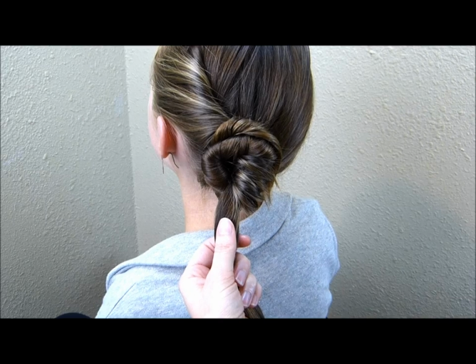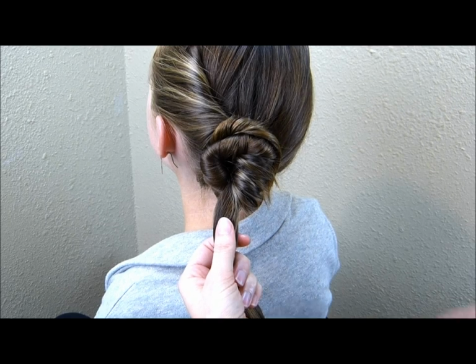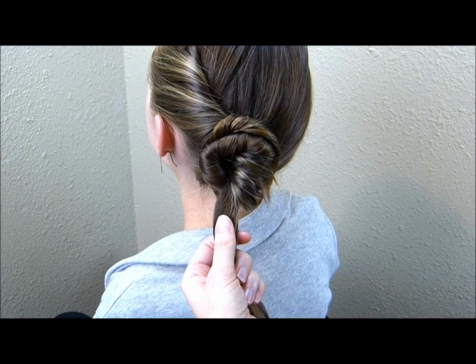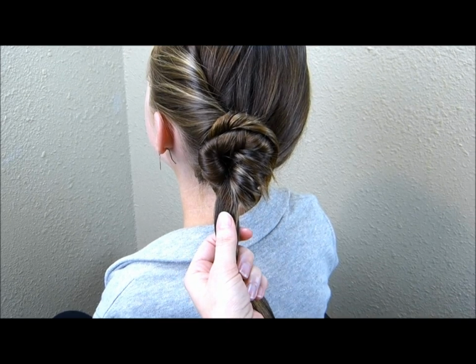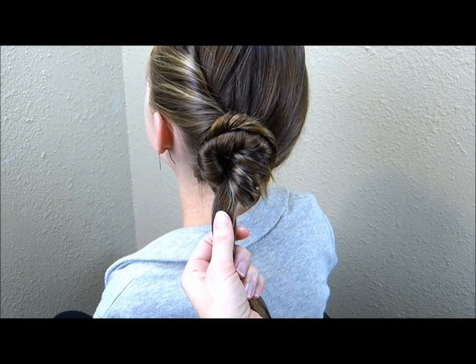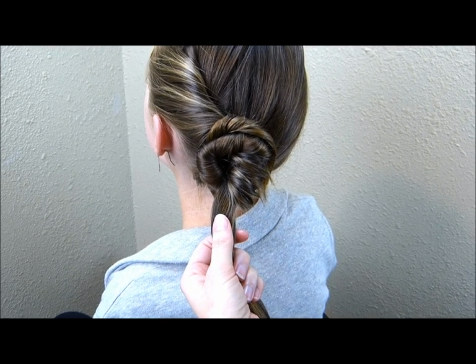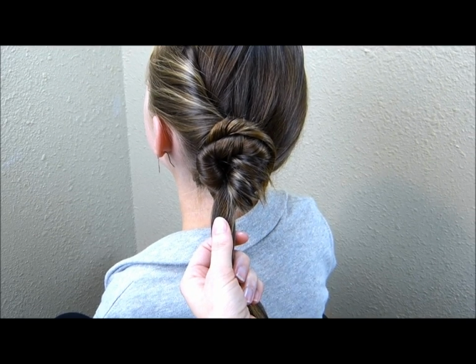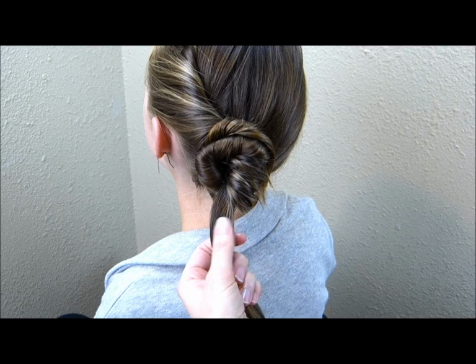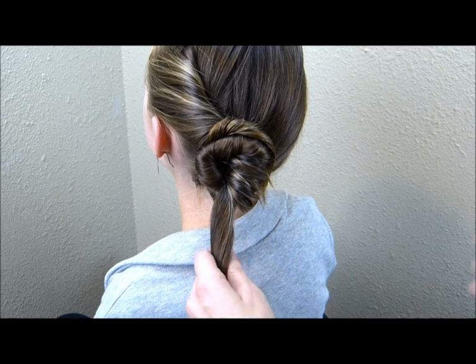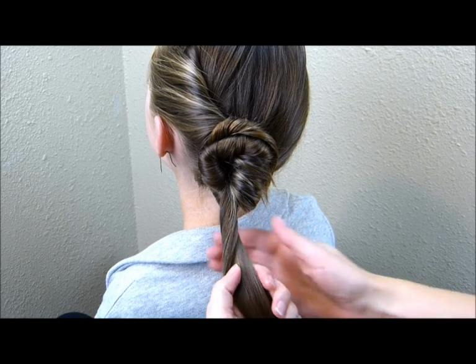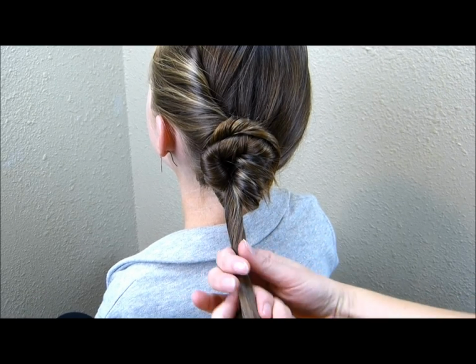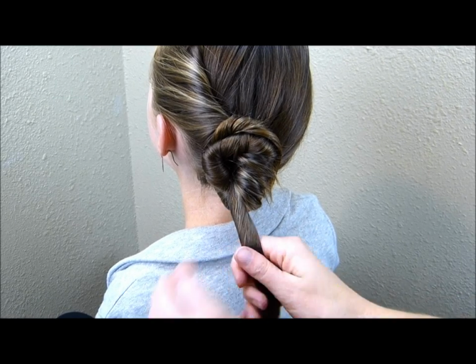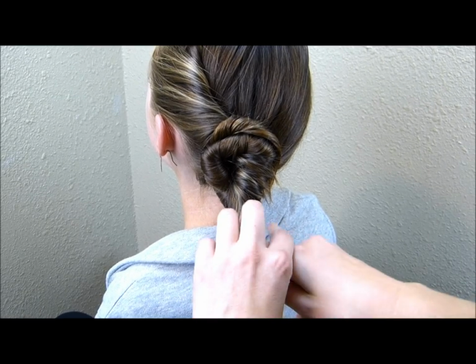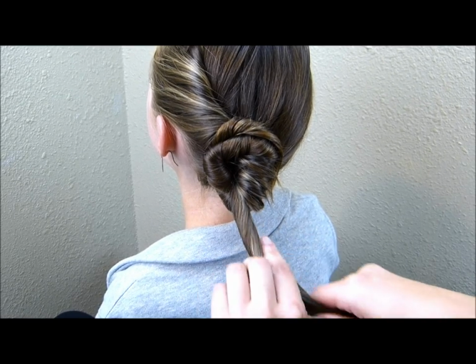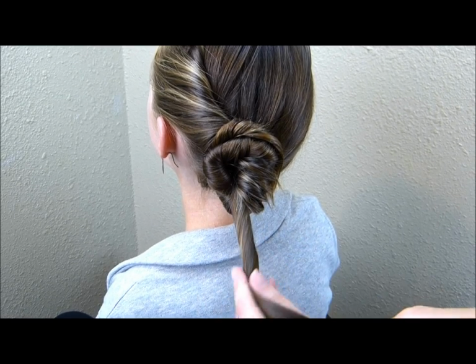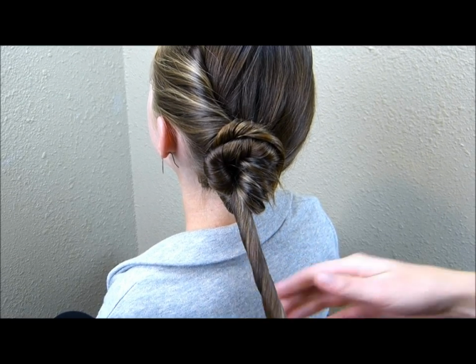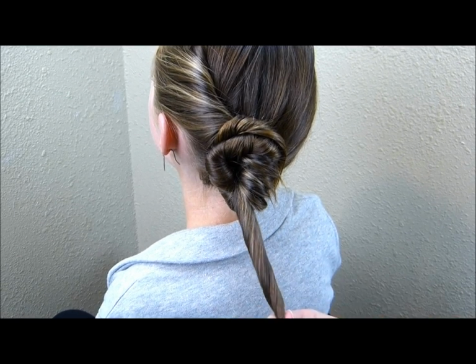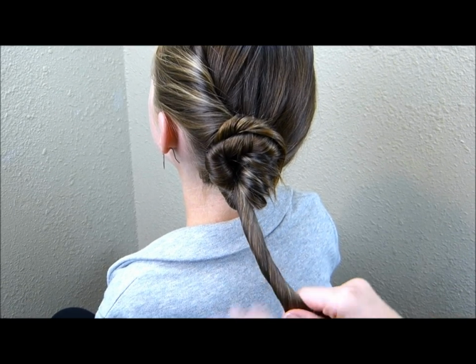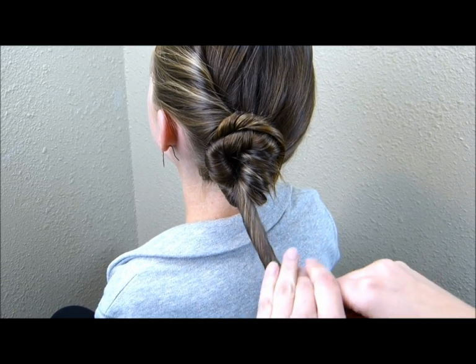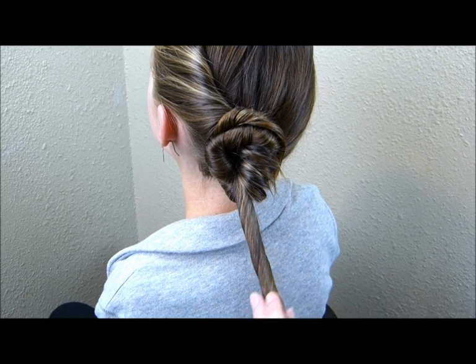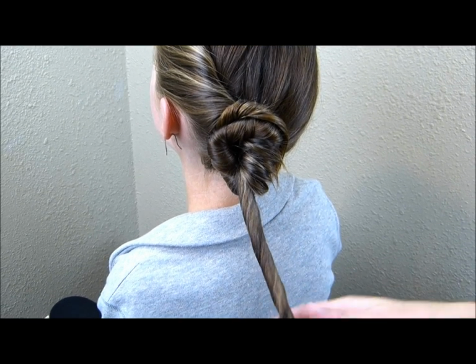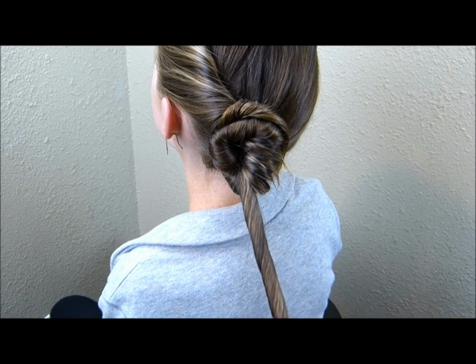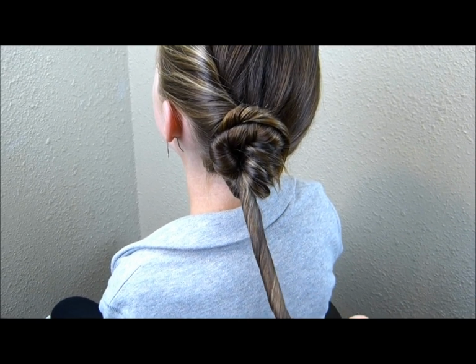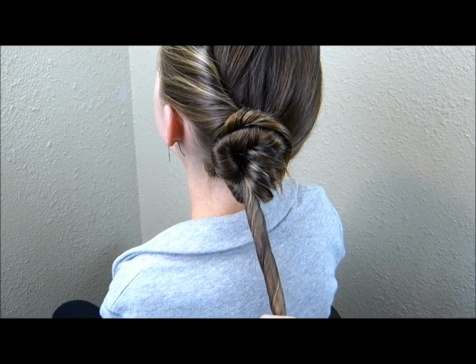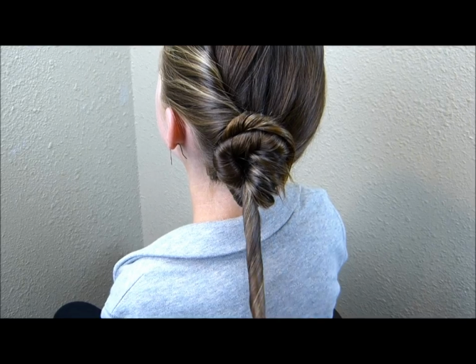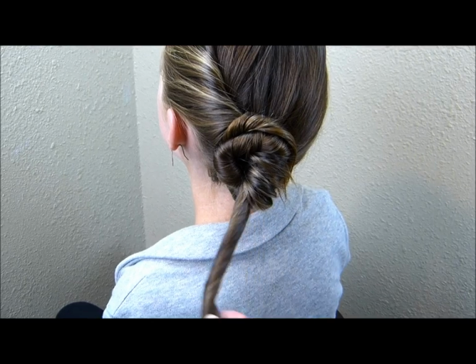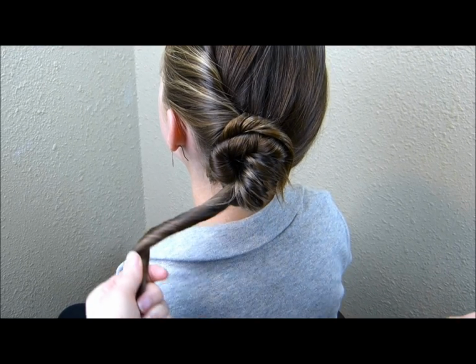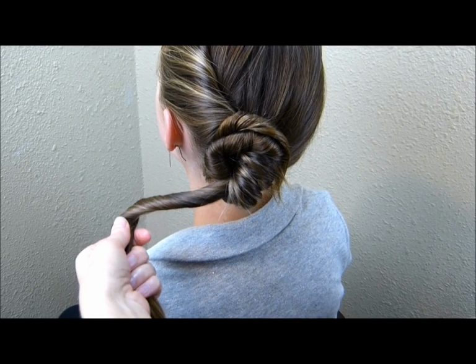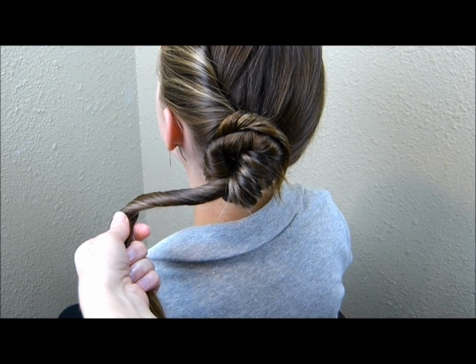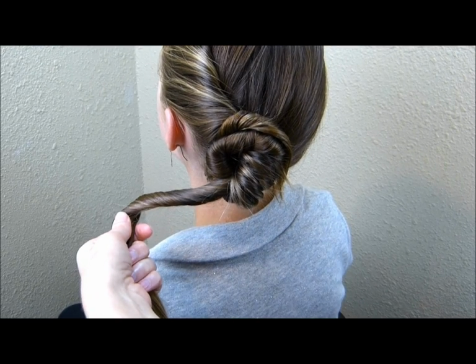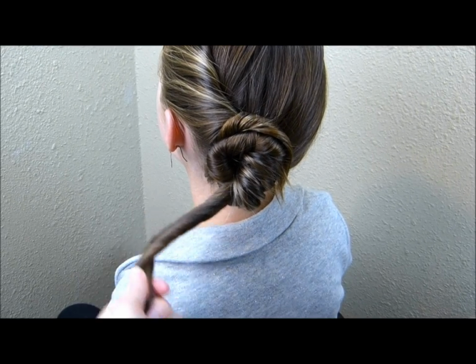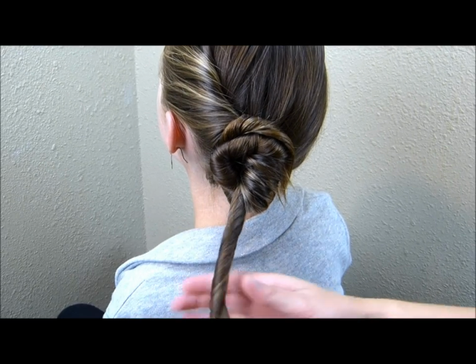Now that I have that first piece of hair in place, I'm going to take the remaining hair and do the same thing. I'm twisting it up and I'm just going to wrap it right around the outside of that to form one big bun.